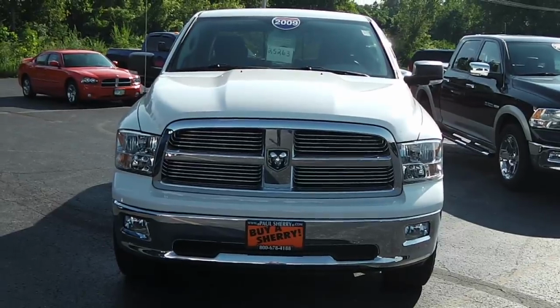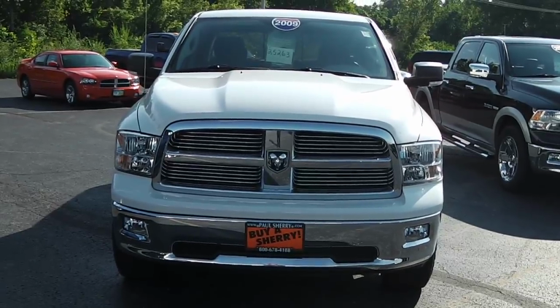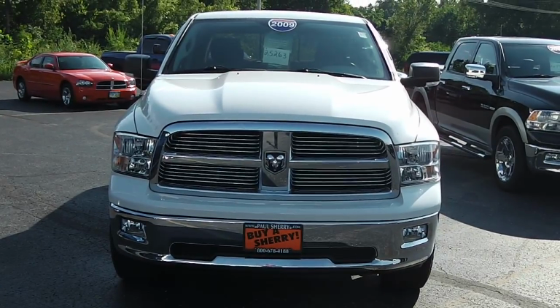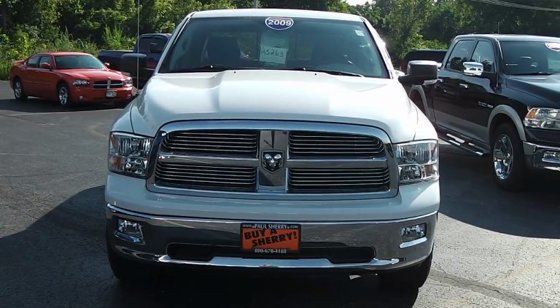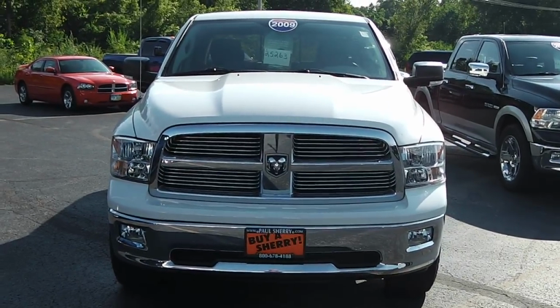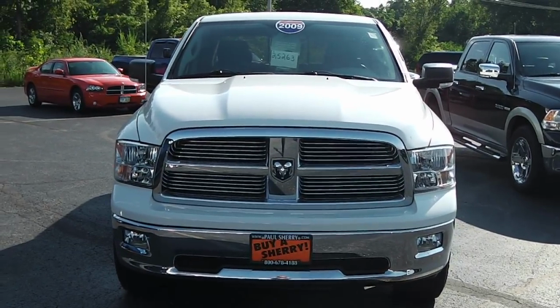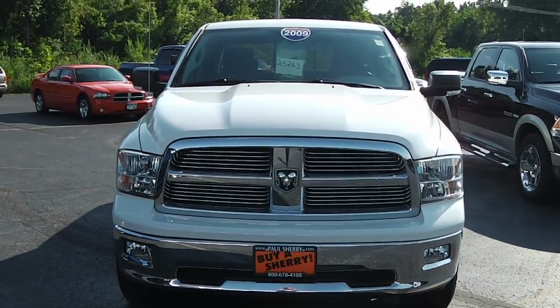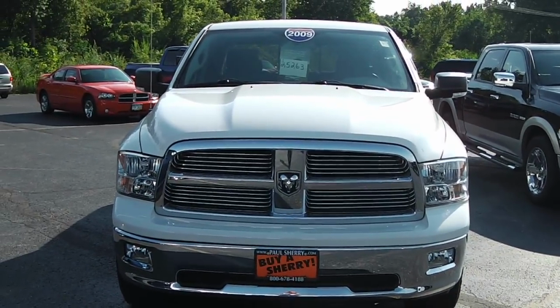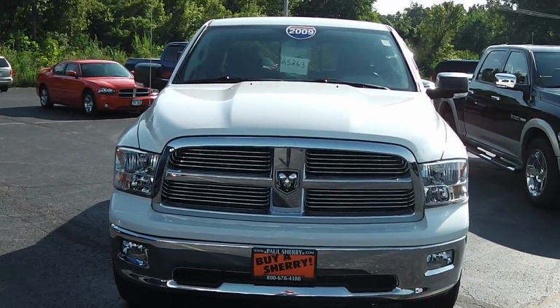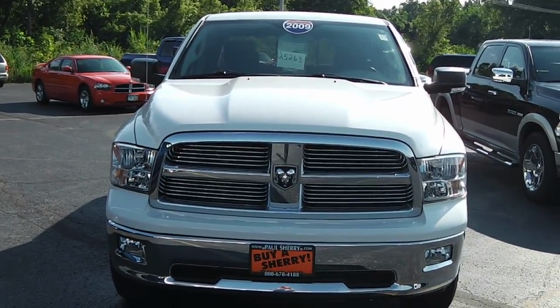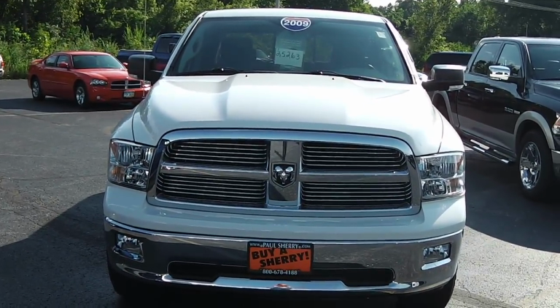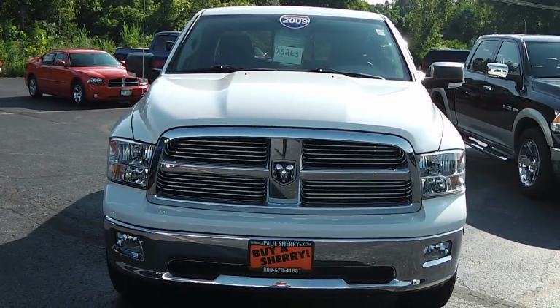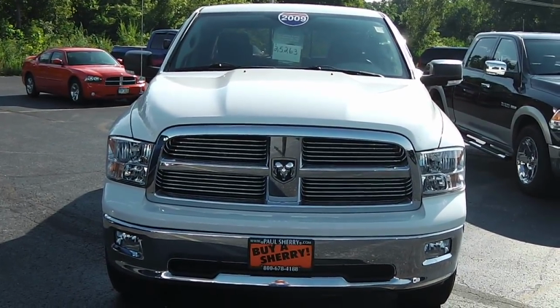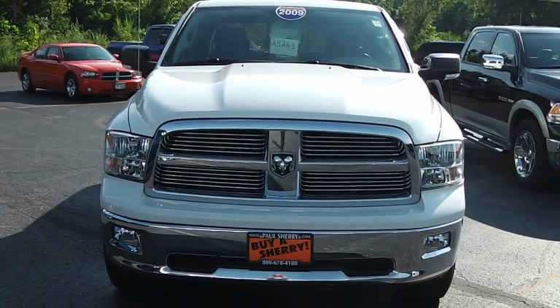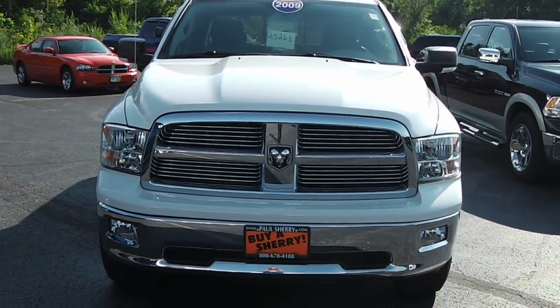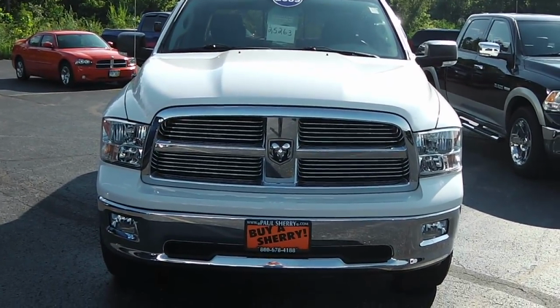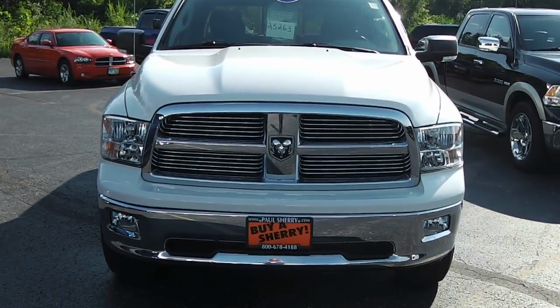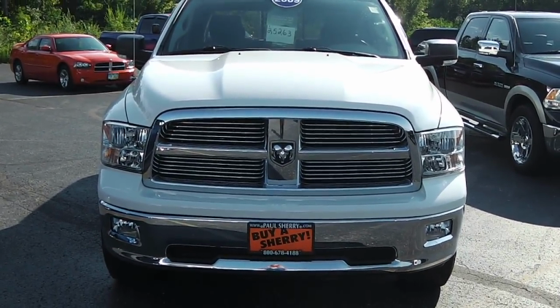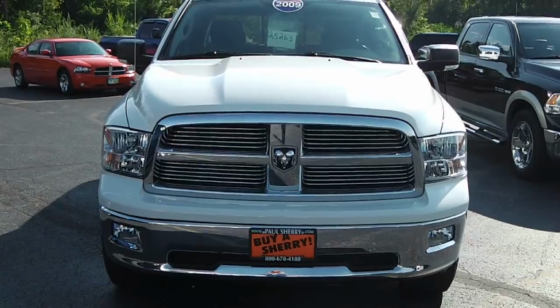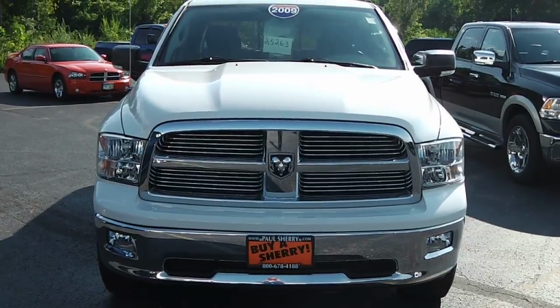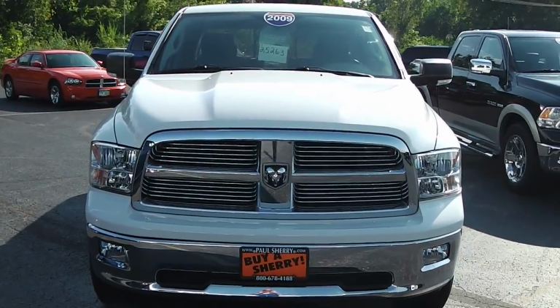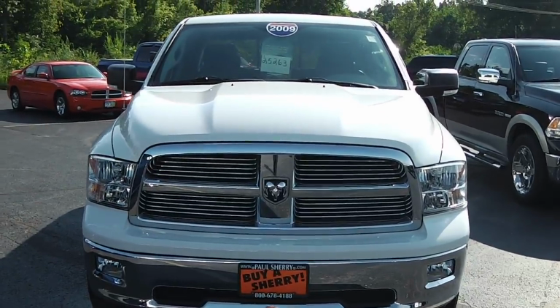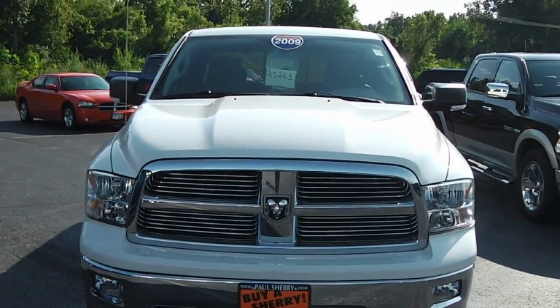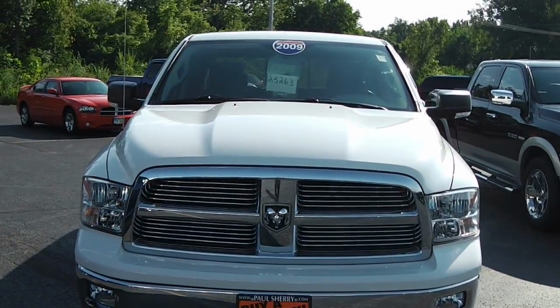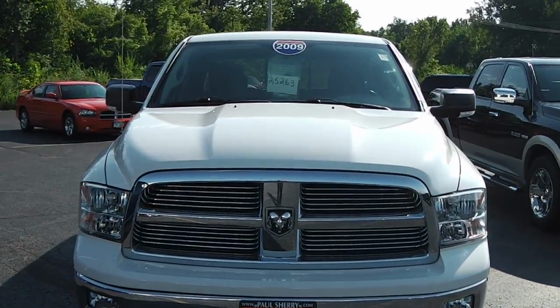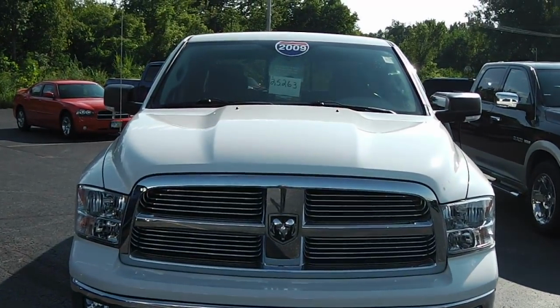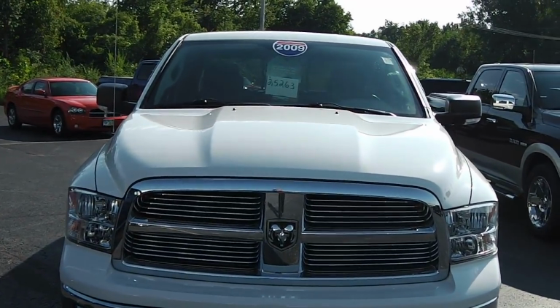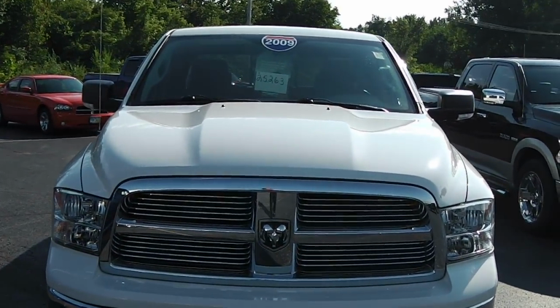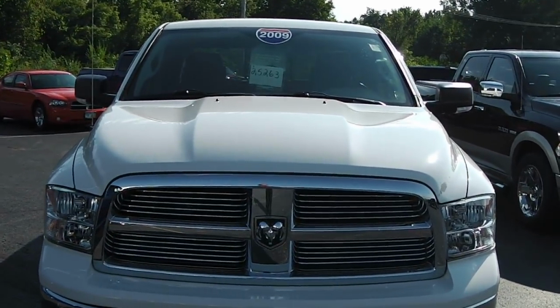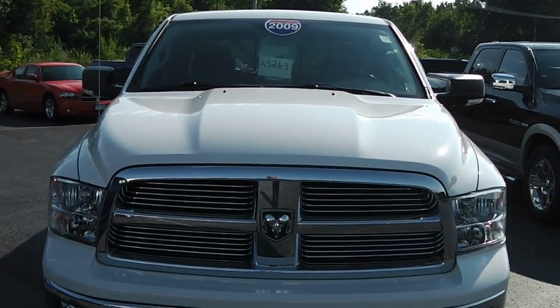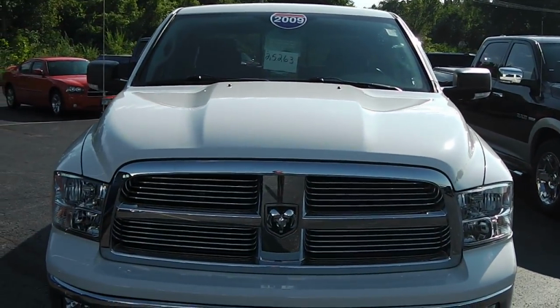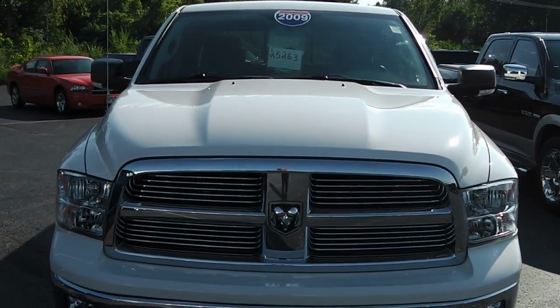Zach Smith here at Paul Sherry's Chrysler Dodge Jeep Ram and RVs here in Pico, Ohio. This here is a 2009 white Ram 1500.